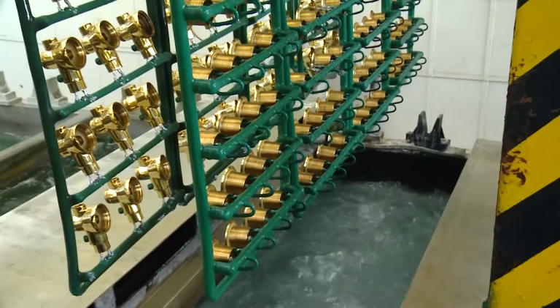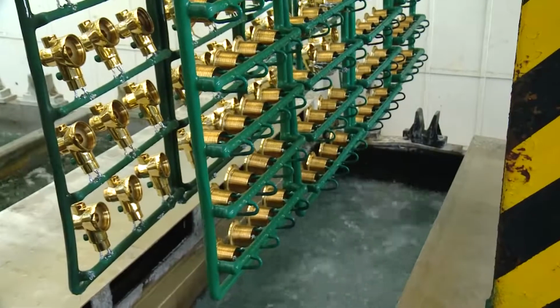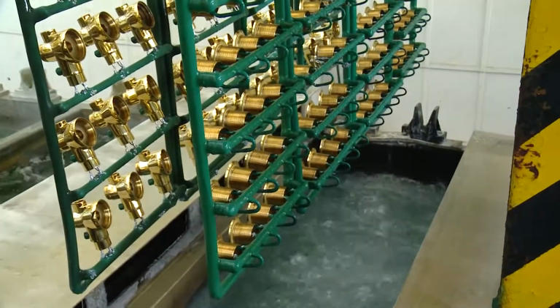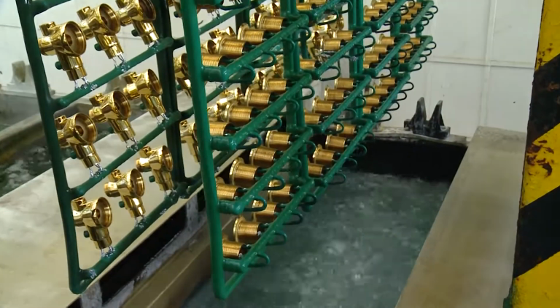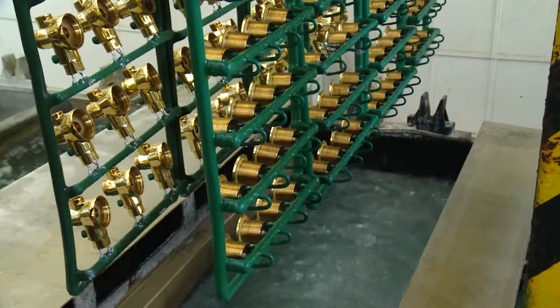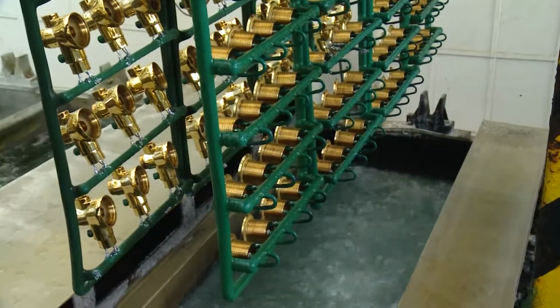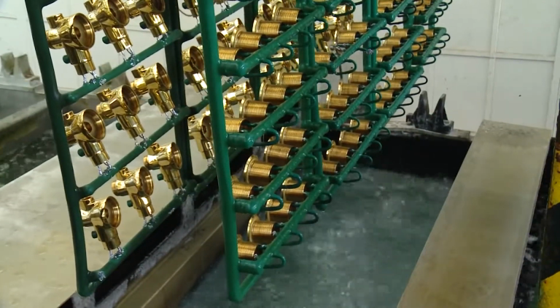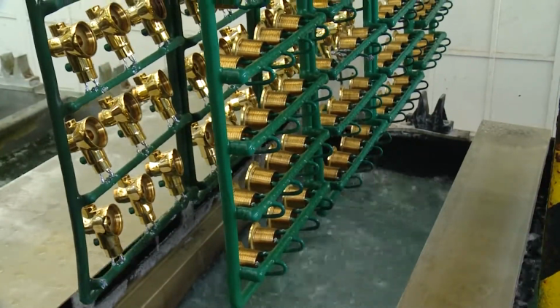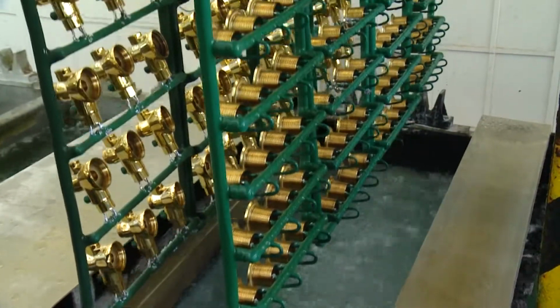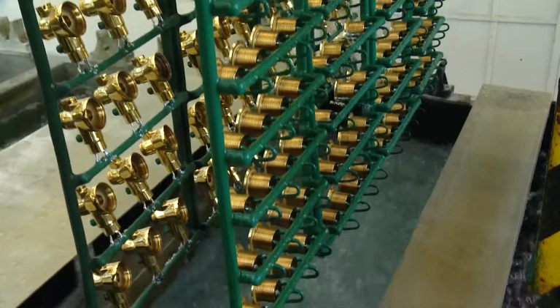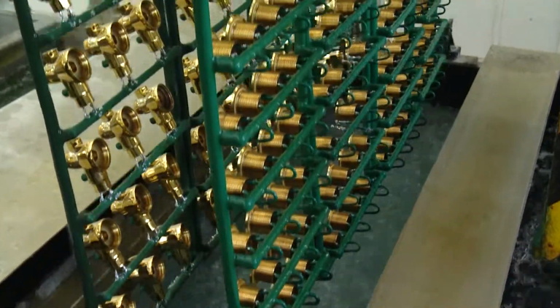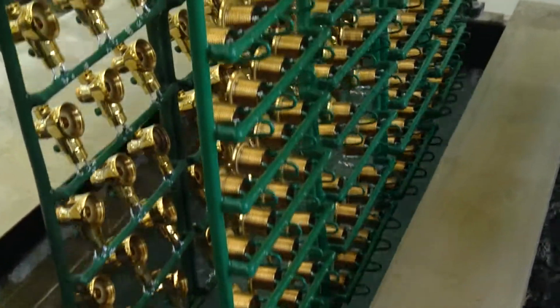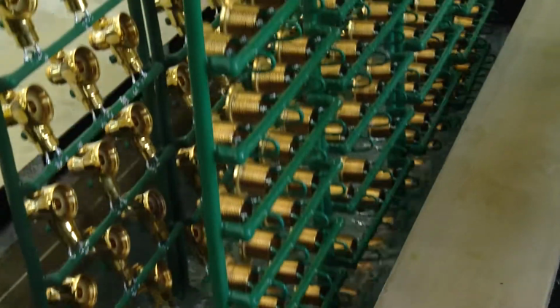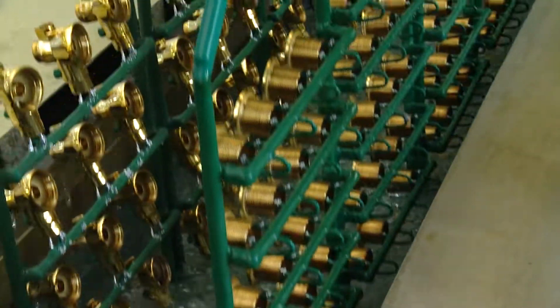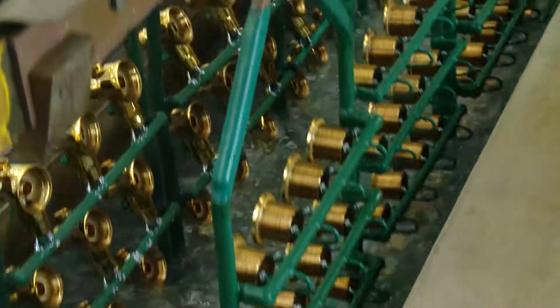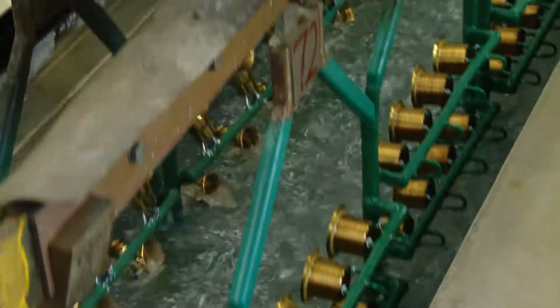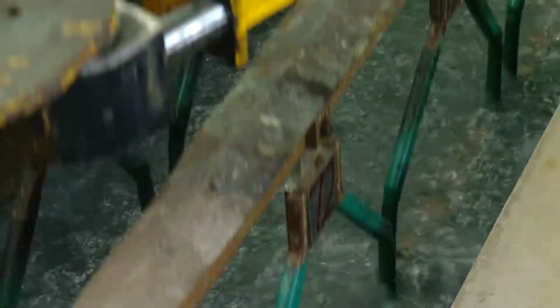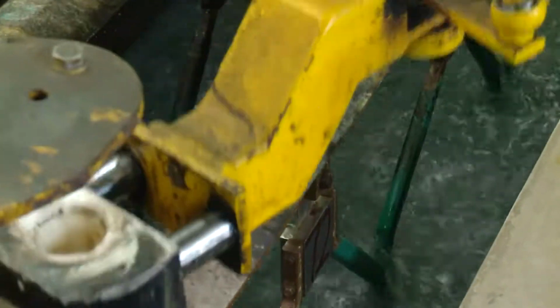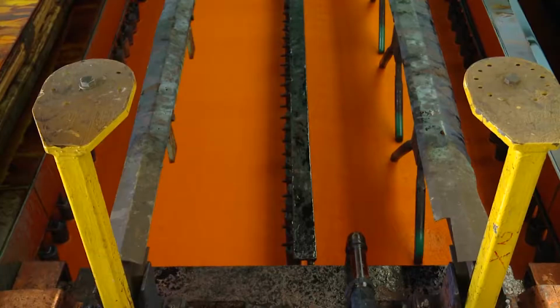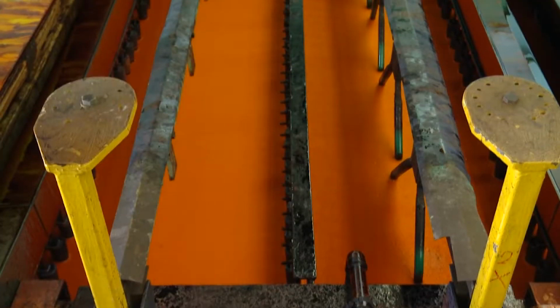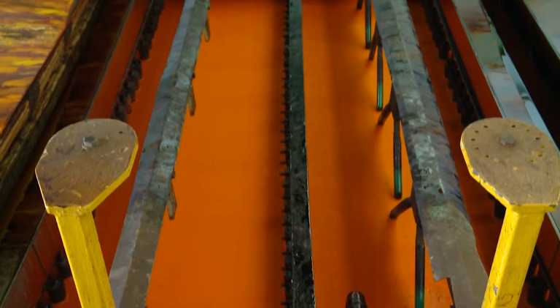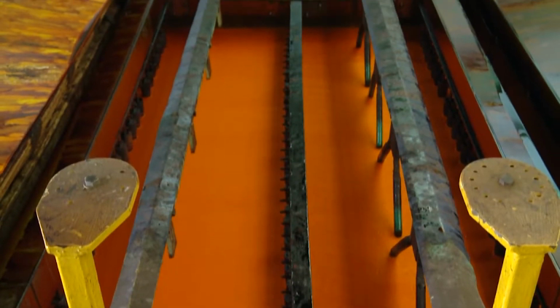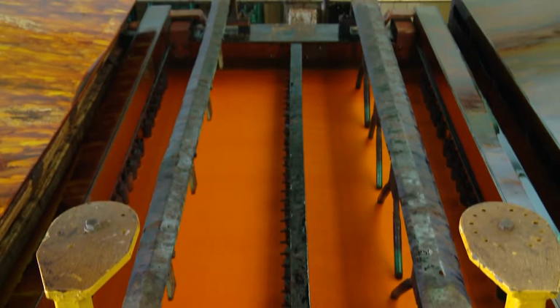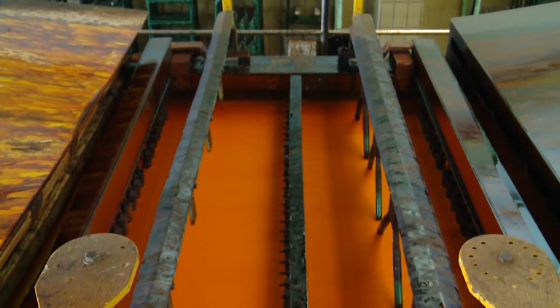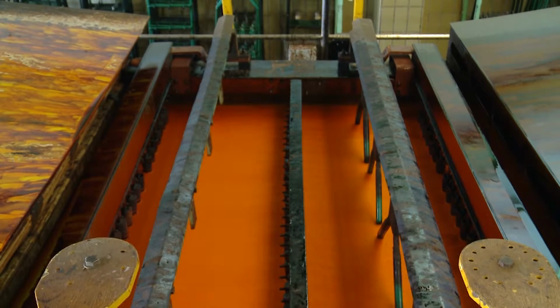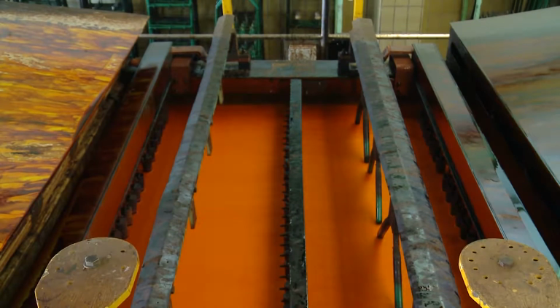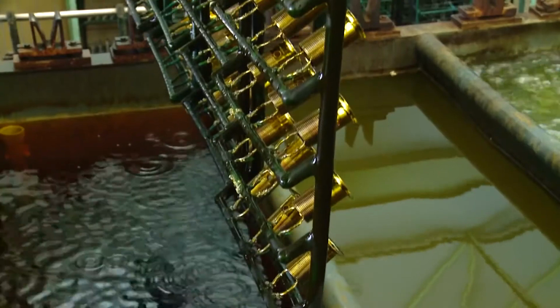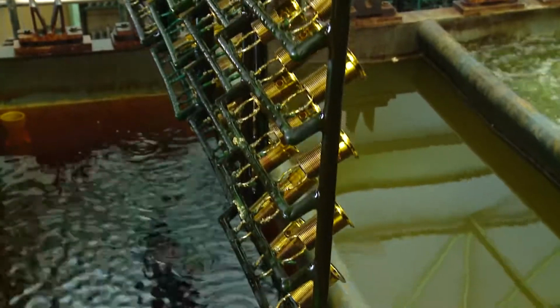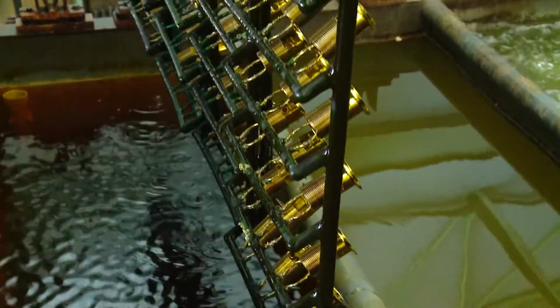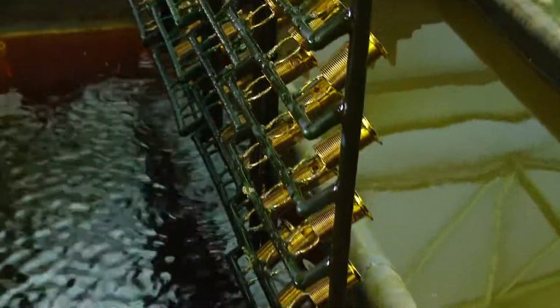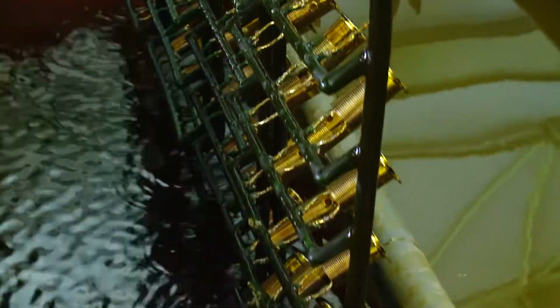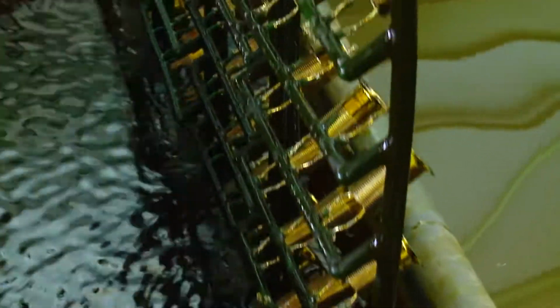After the nickel bath, the components are washed. Next, they go into an acid bath that will help activate the chrome. Next, they go into a chrome bath. This turns them shiny and silver.